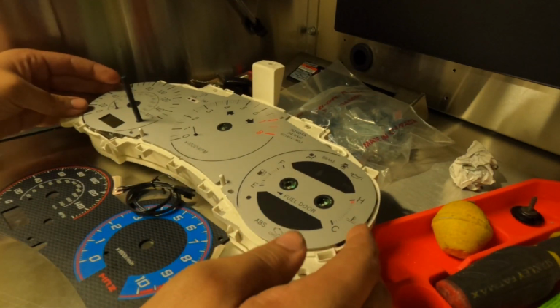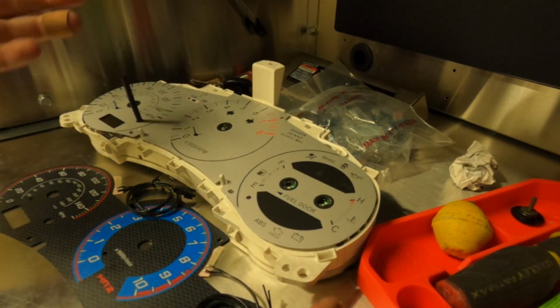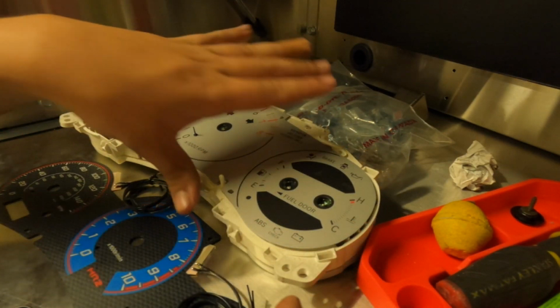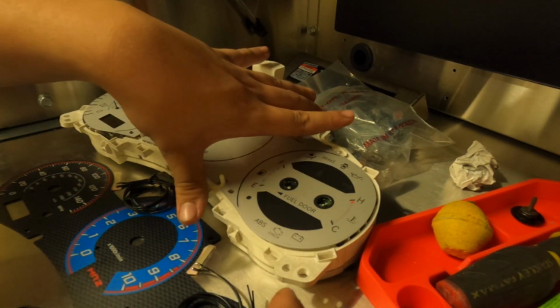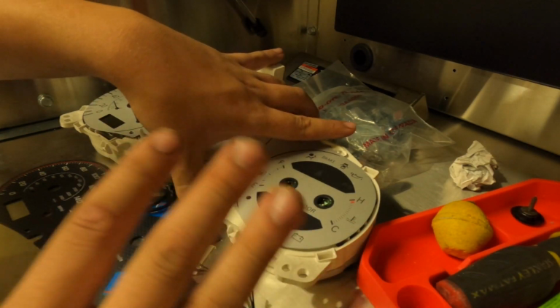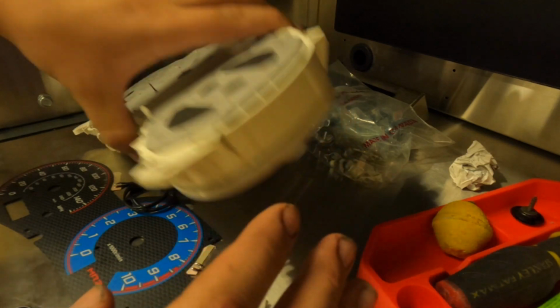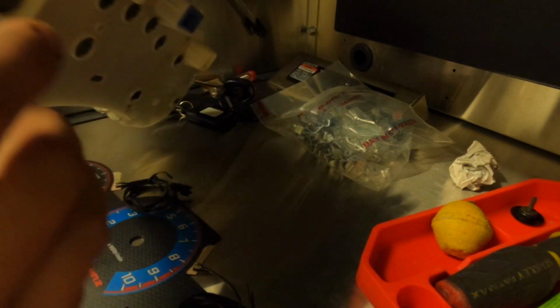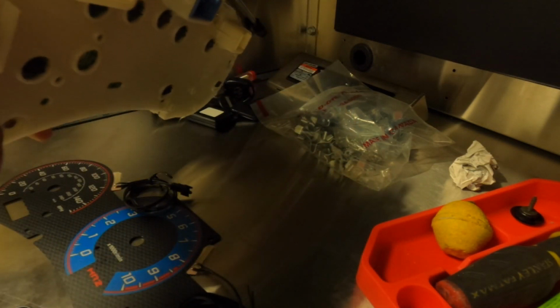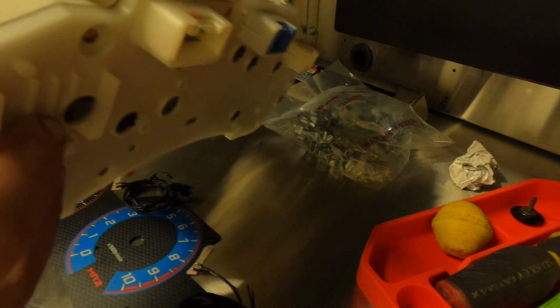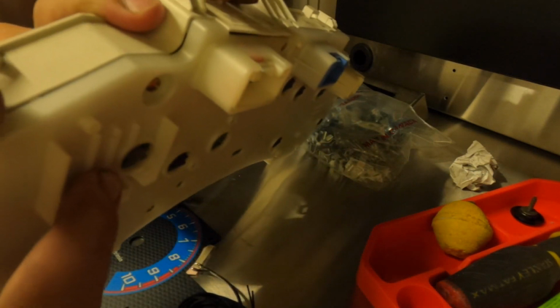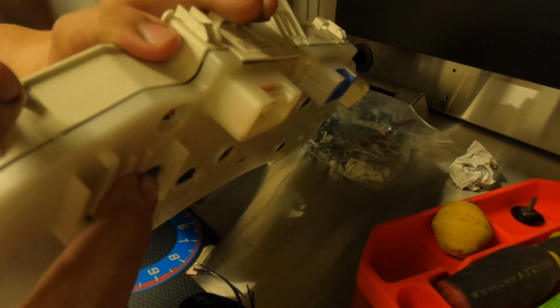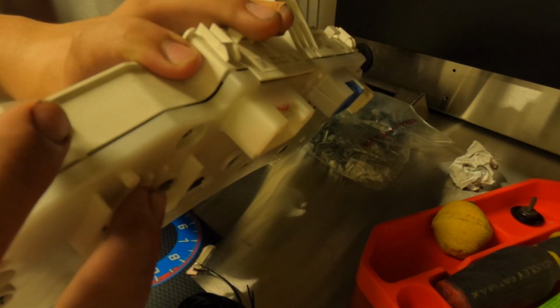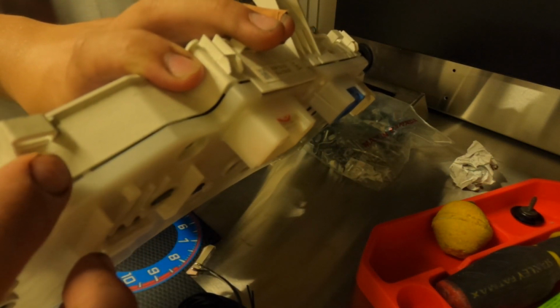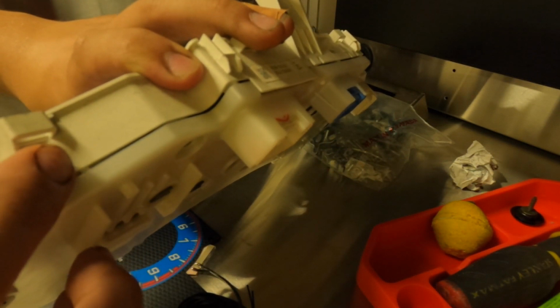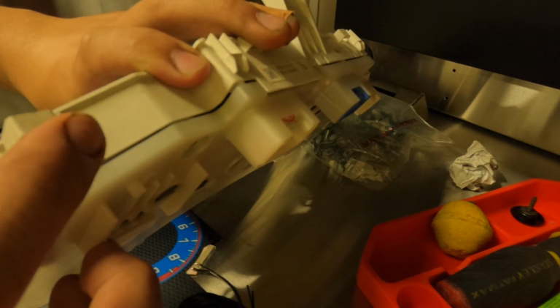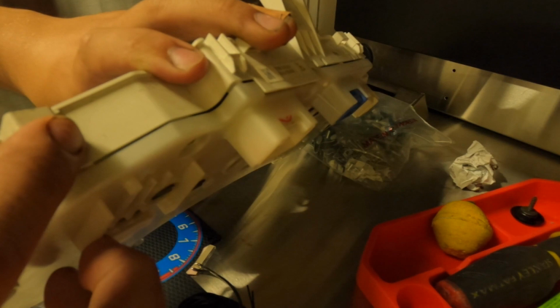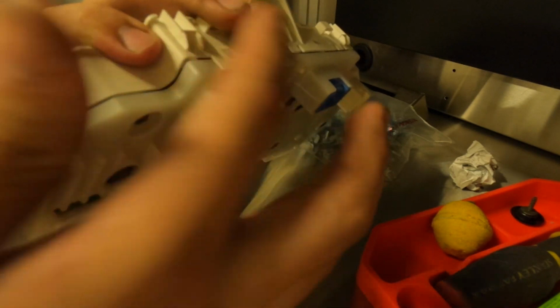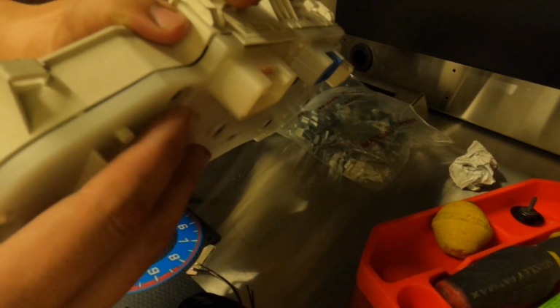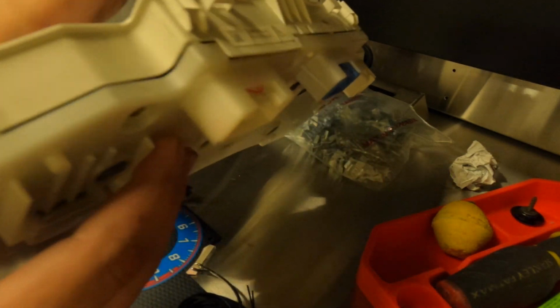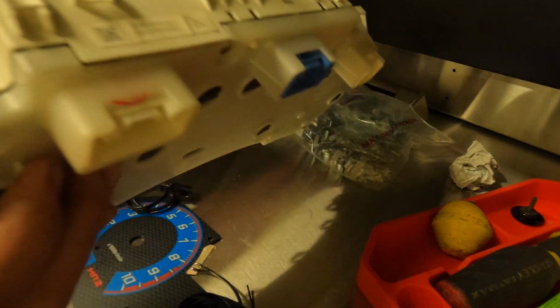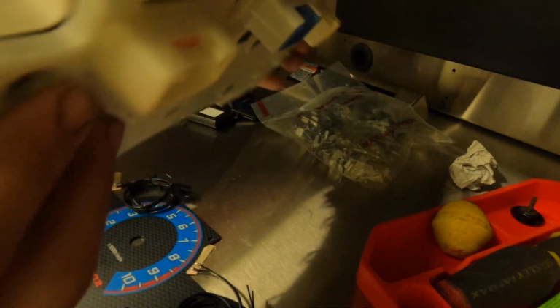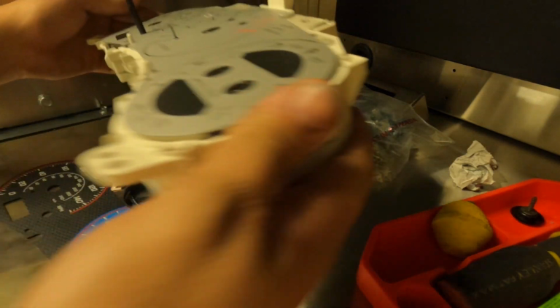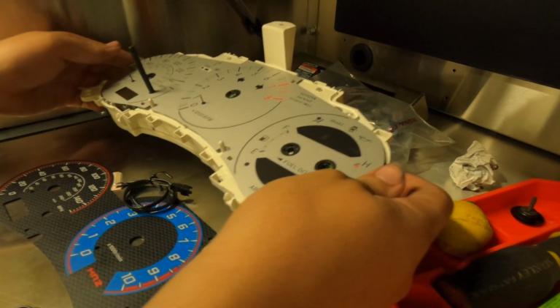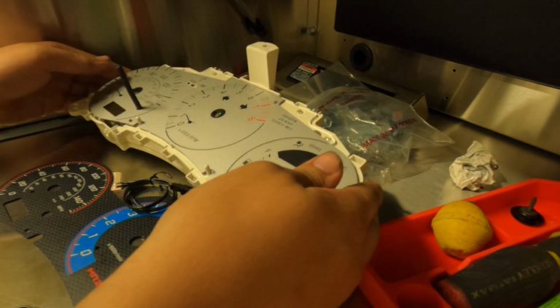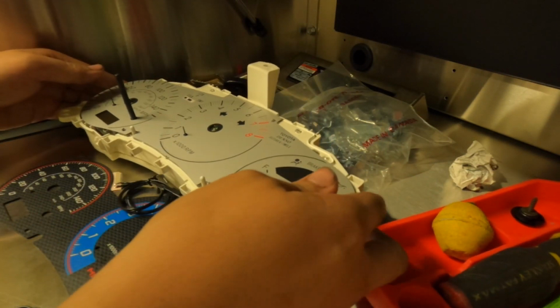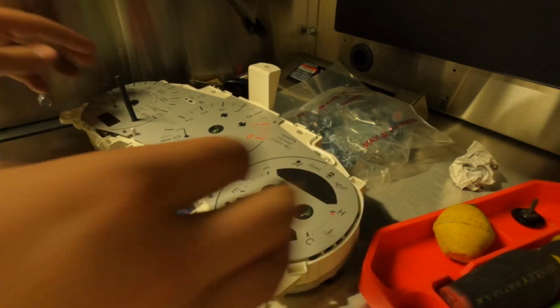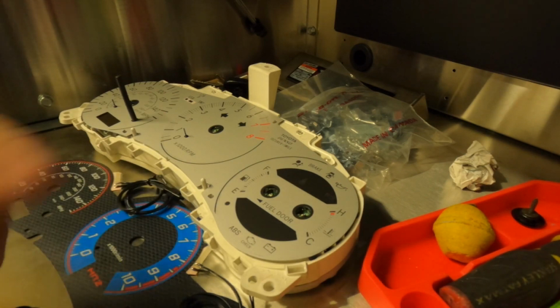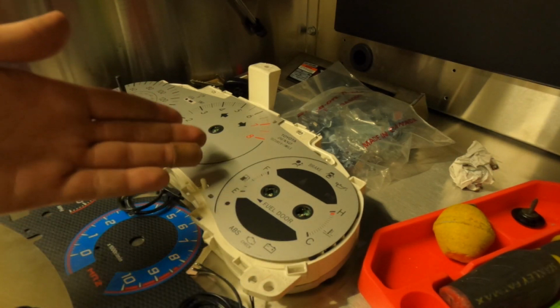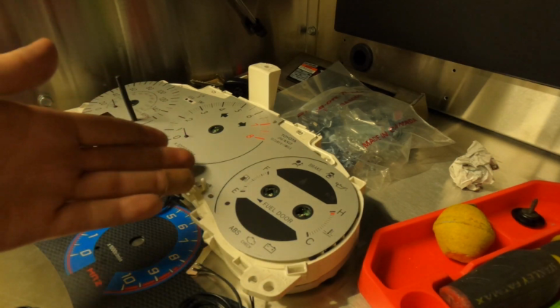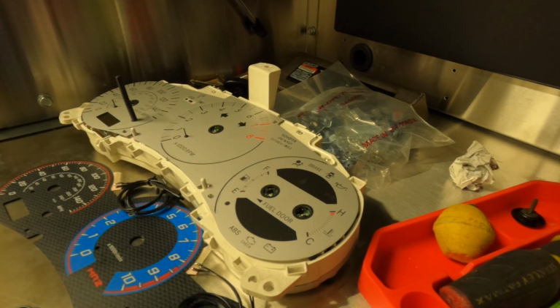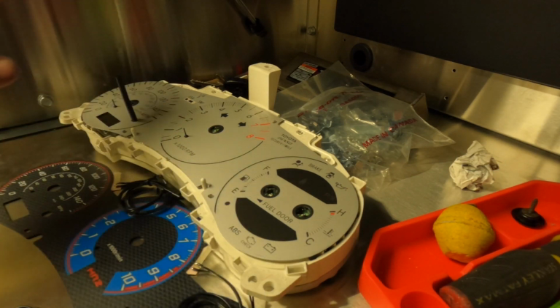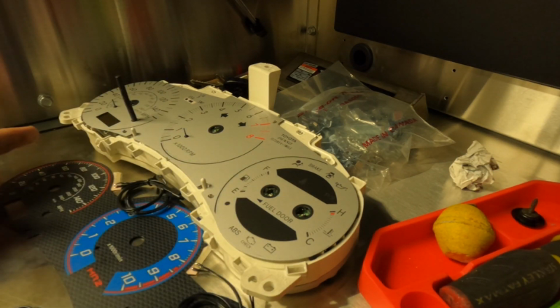Other than that, the way you take the whole front cover off — there are these little tab holes here on the sides. You'd see these here. You're just going to press down each one of them and it'll actually just pop the front plastic off. And you're left with a pretty much blank plate.